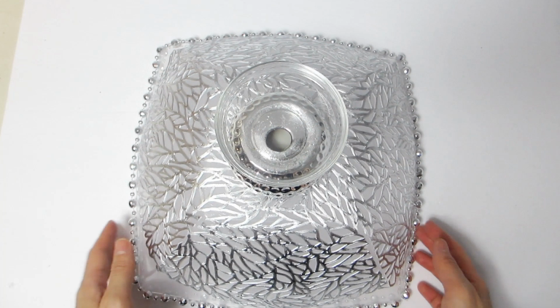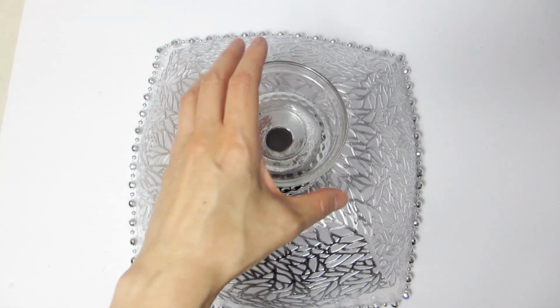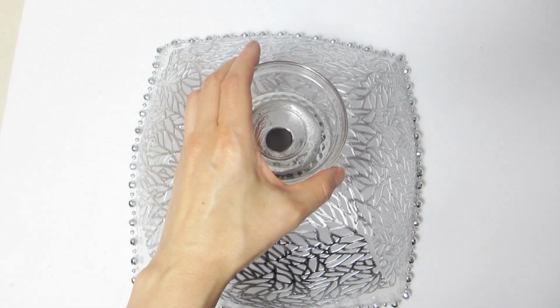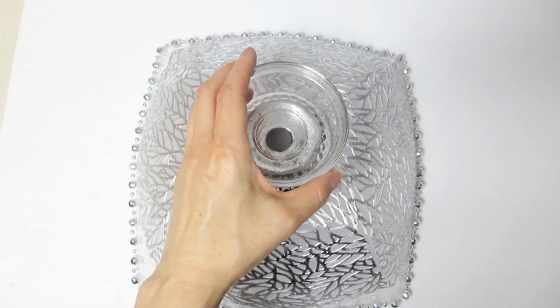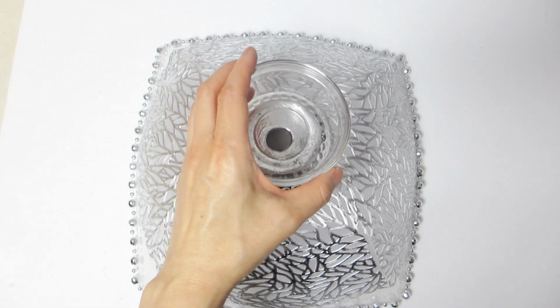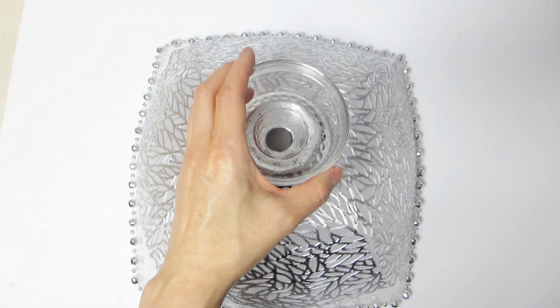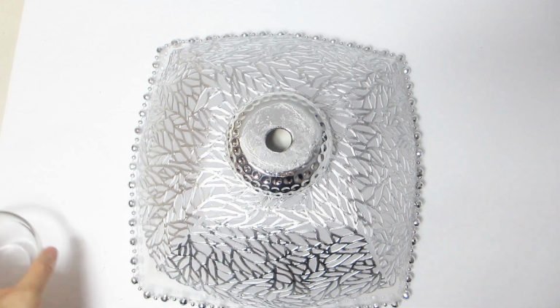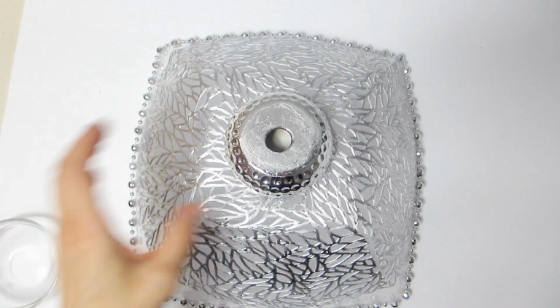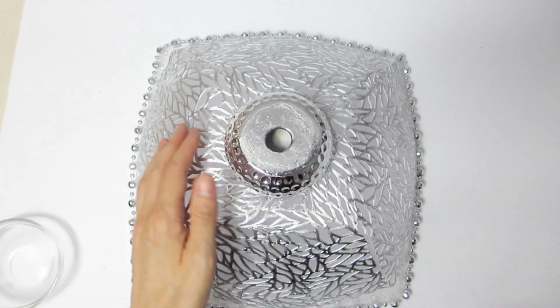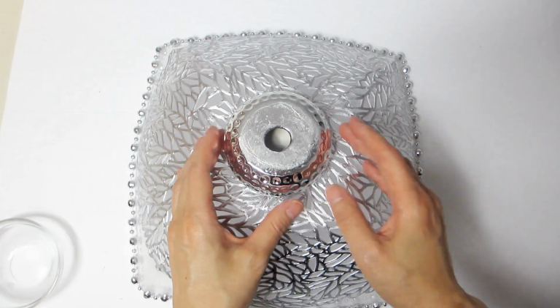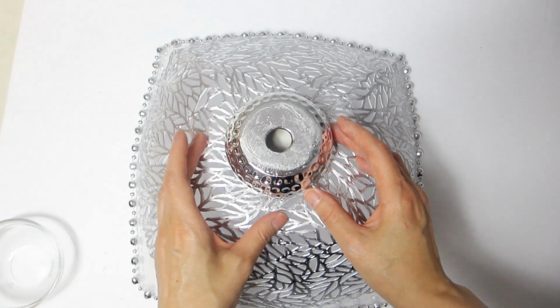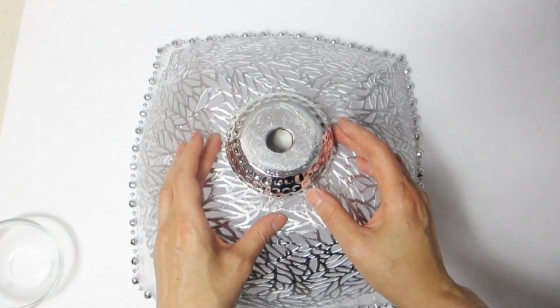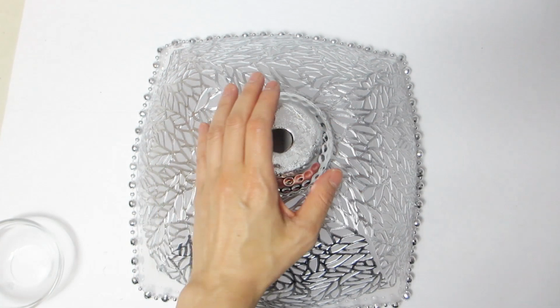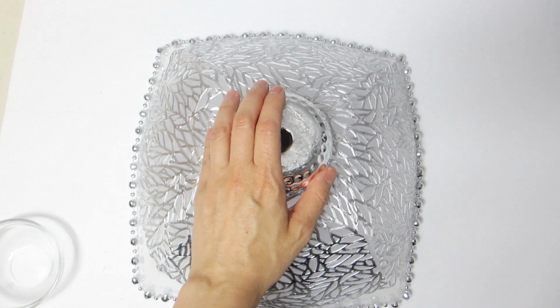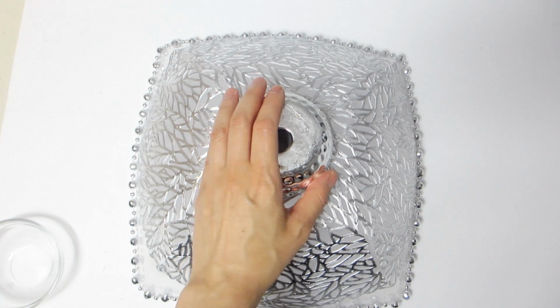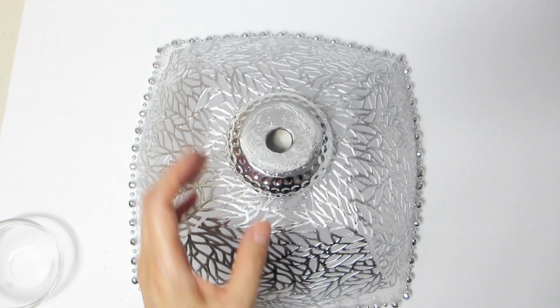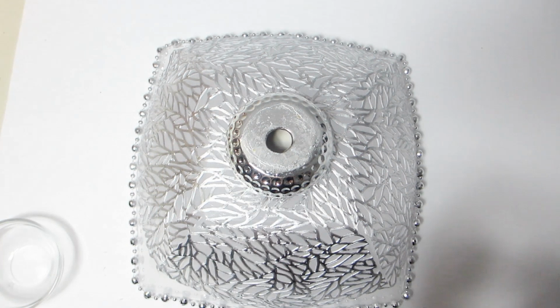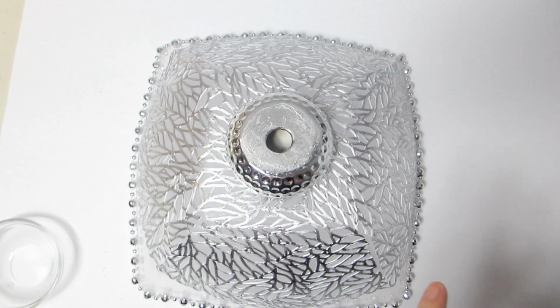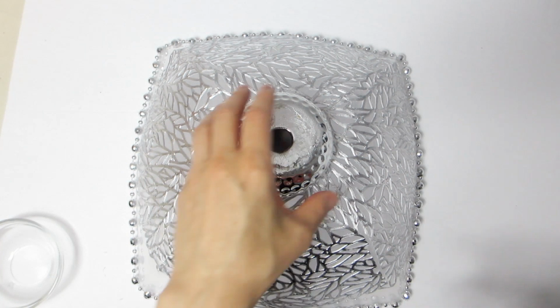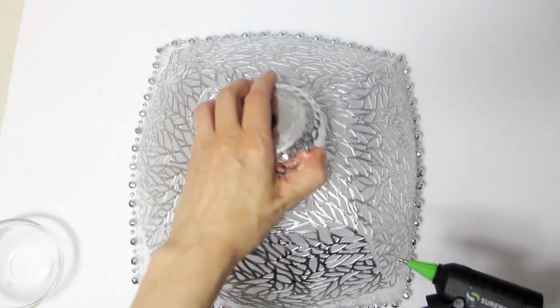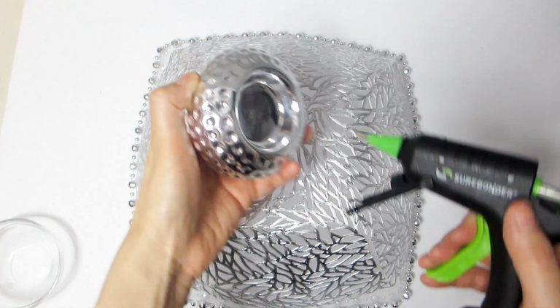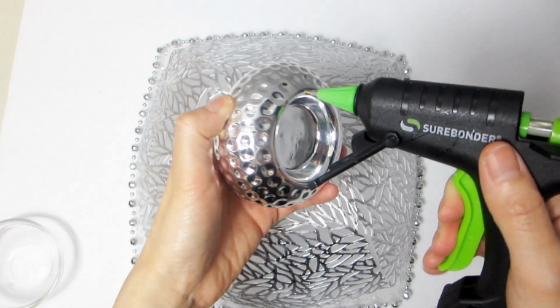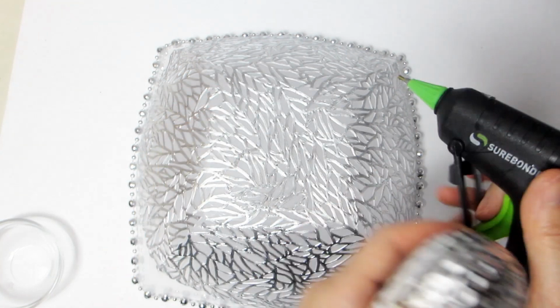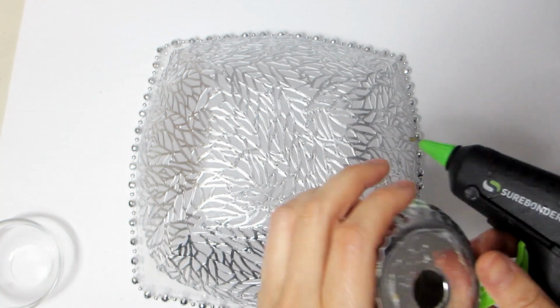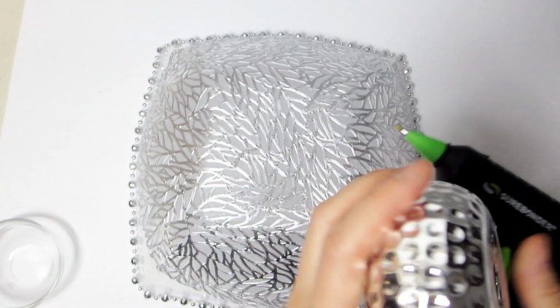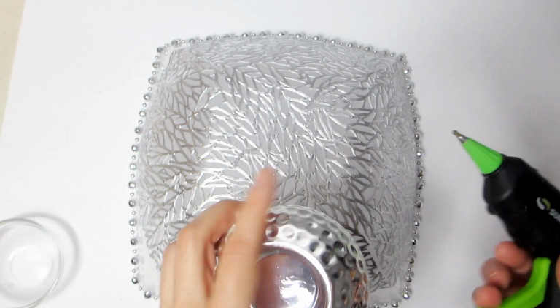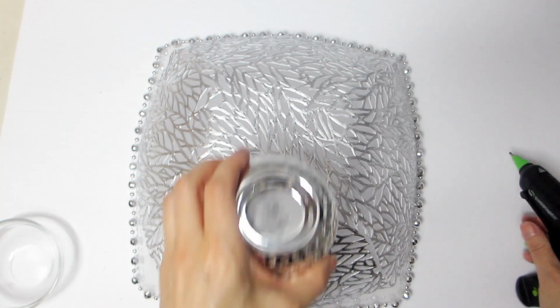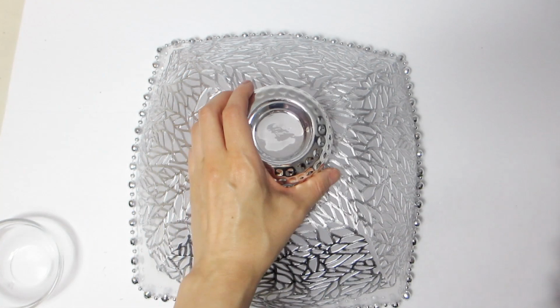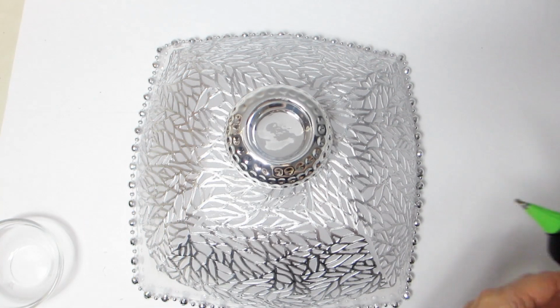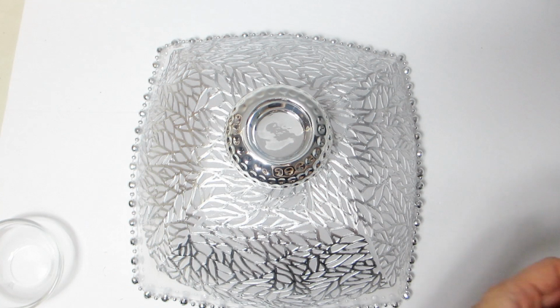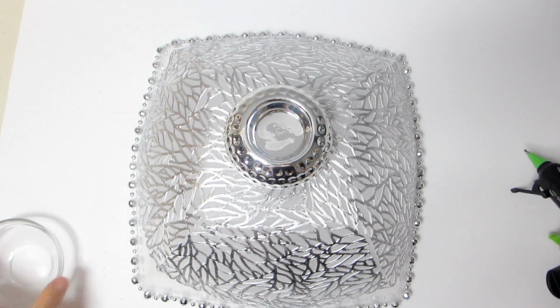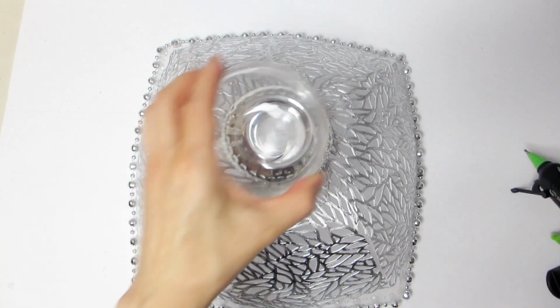Then, turn the square bowl upside down and glue the silver tea light holder to the bottom of the bowl, making sure it is placed exactly in the center. Repeat with the small clear glass bowl as well.